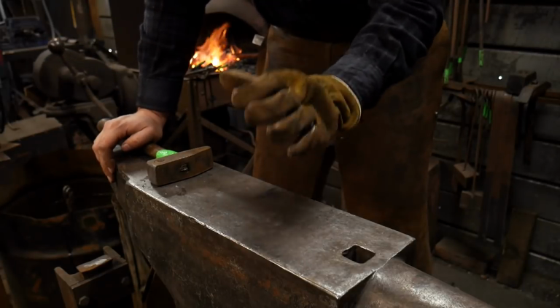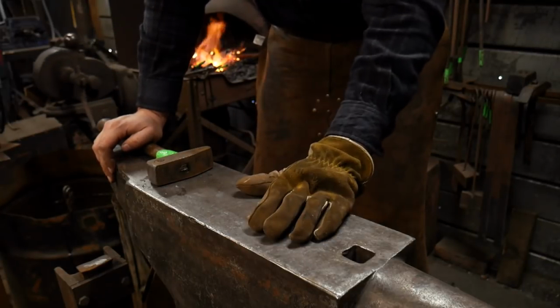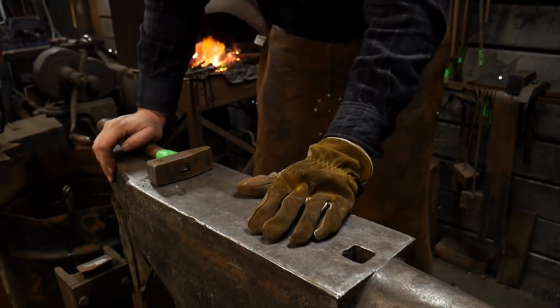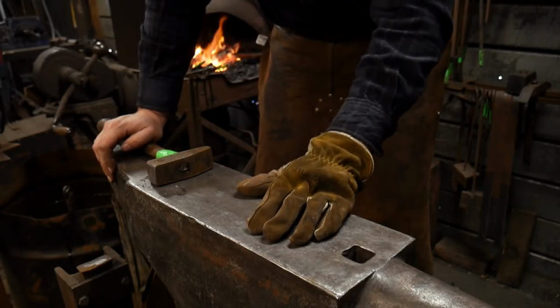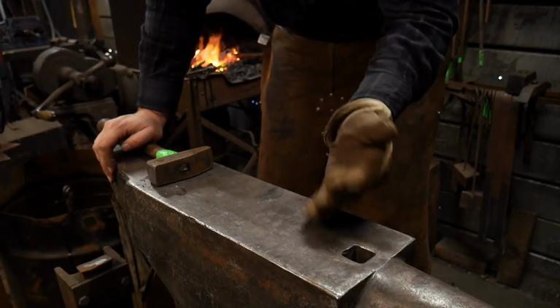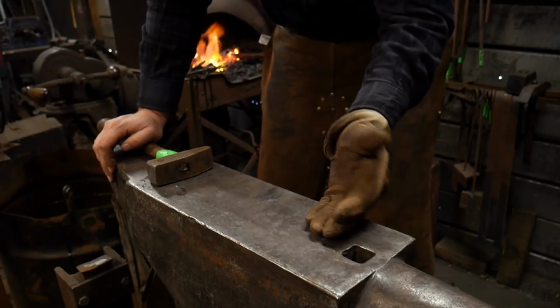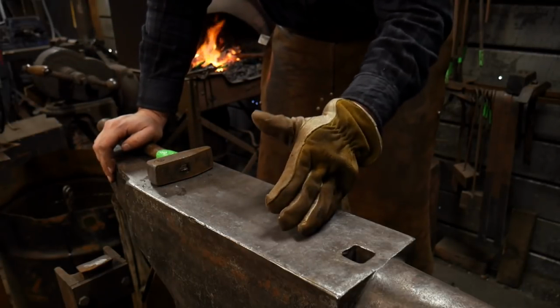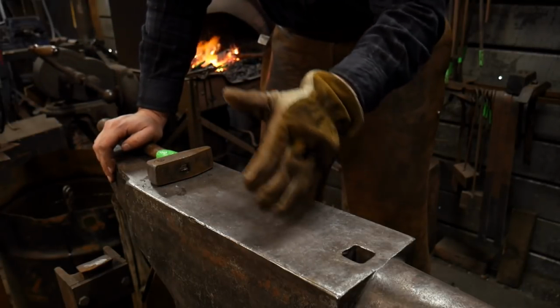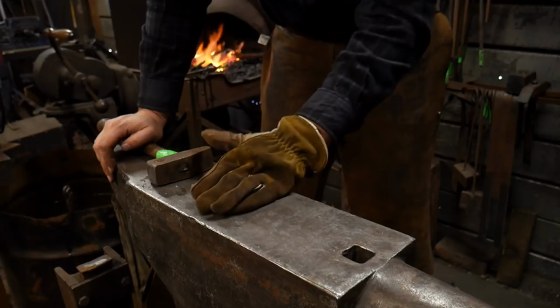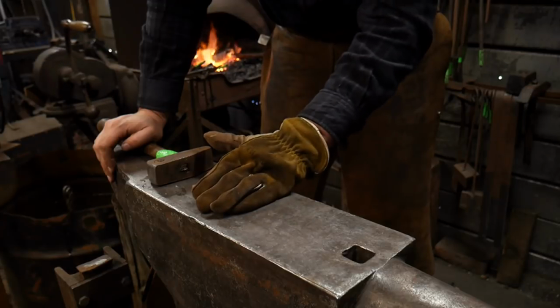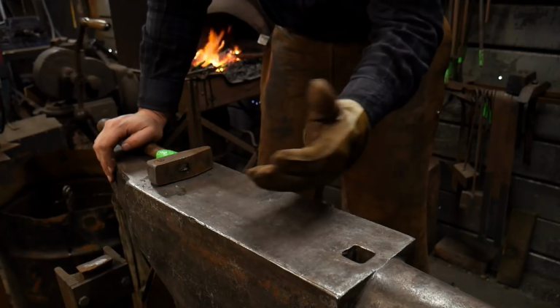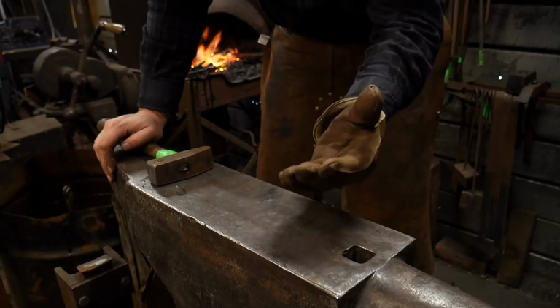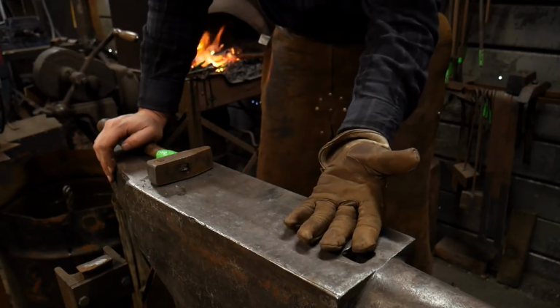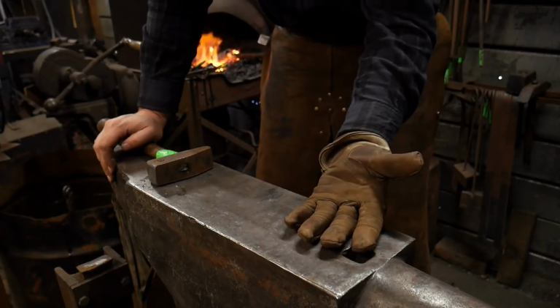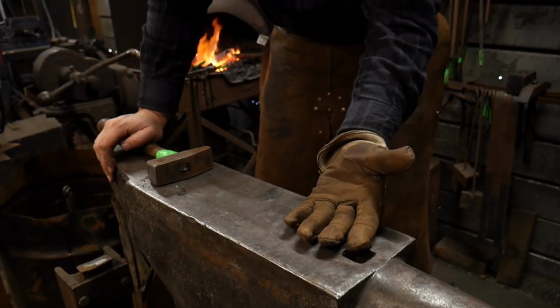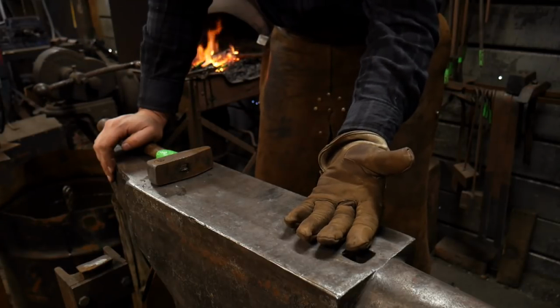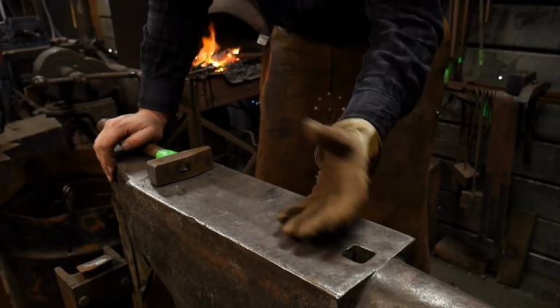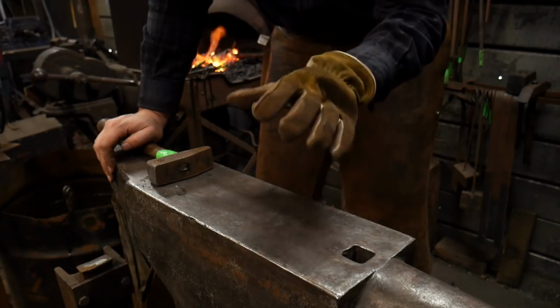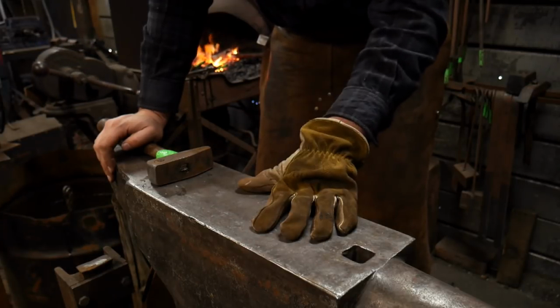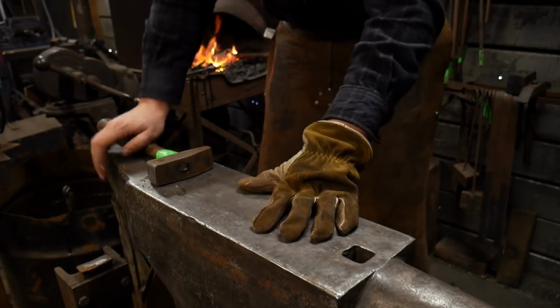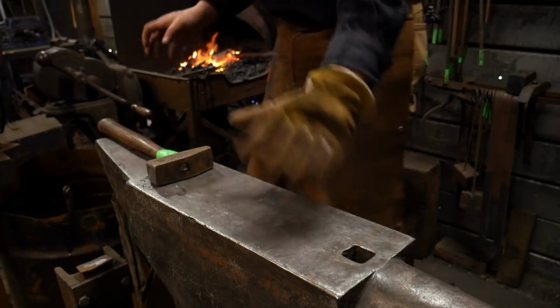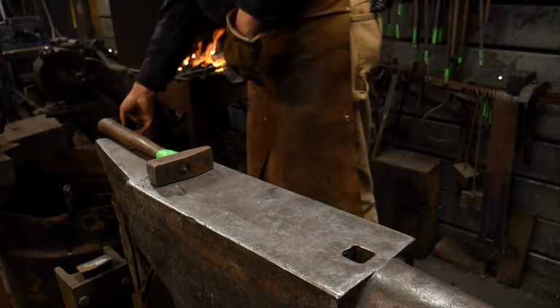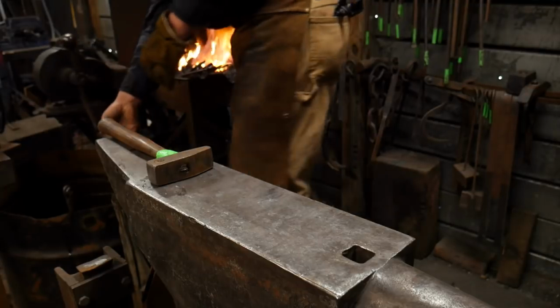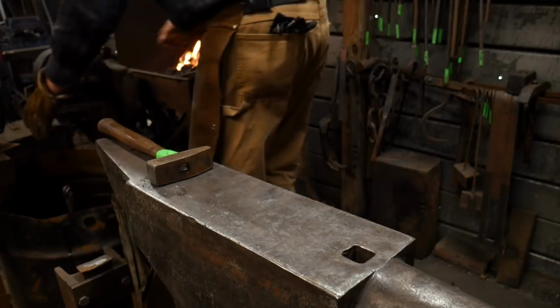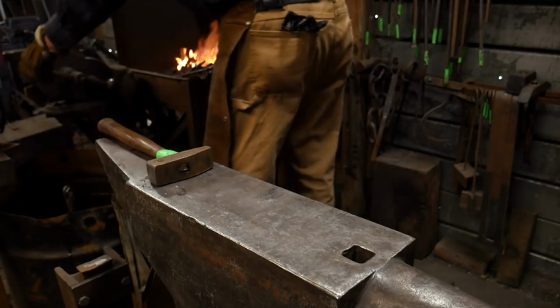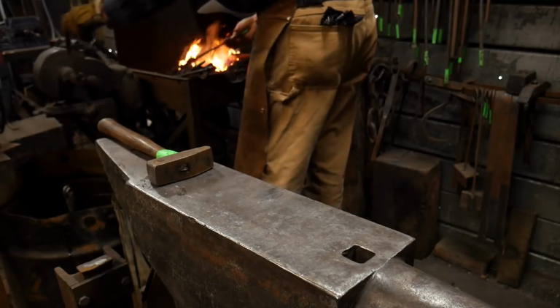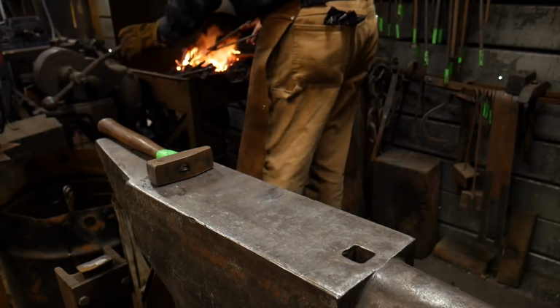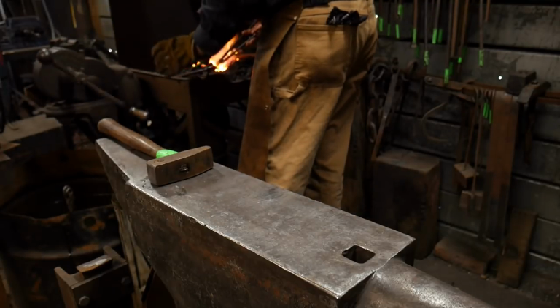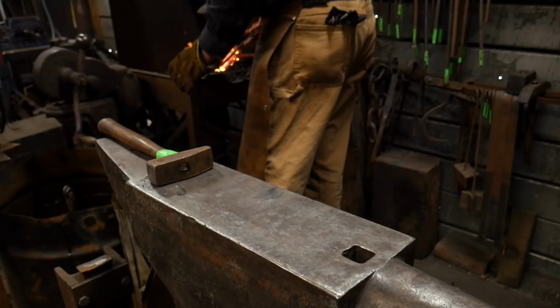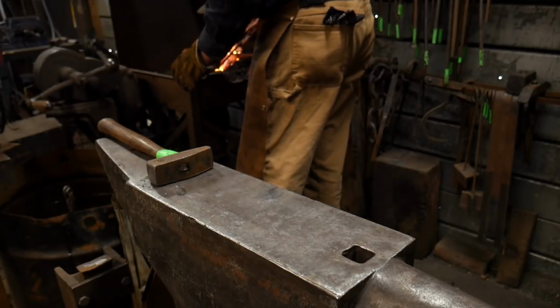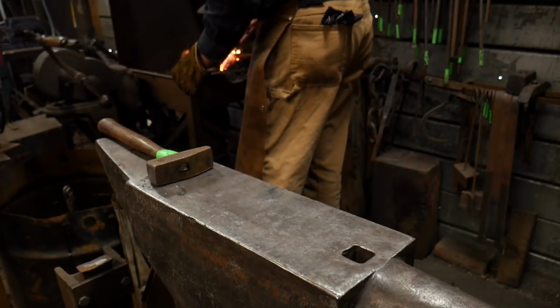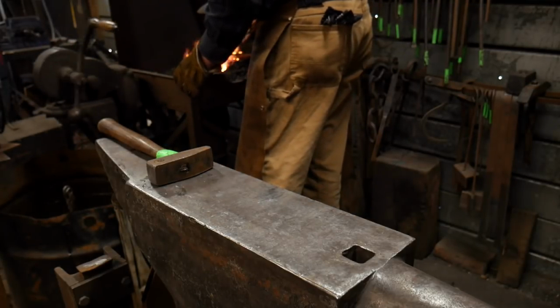Now with that being said, drifts do not need to be hardened. Mainly they're just going to soften up anyhow, and so you don't have to heat treat them. So this is really a simple forging process.